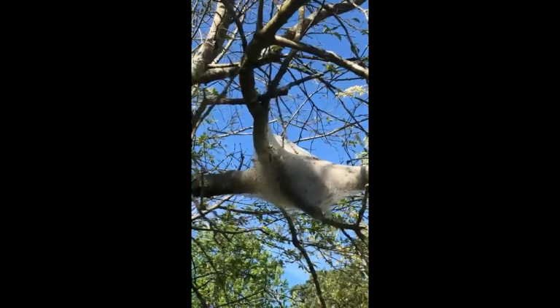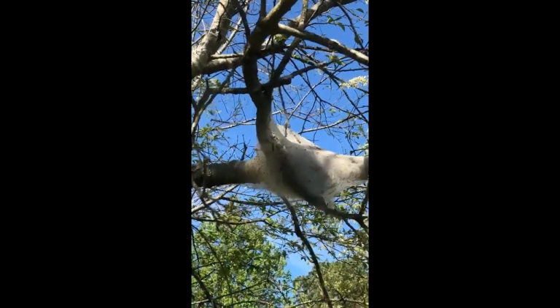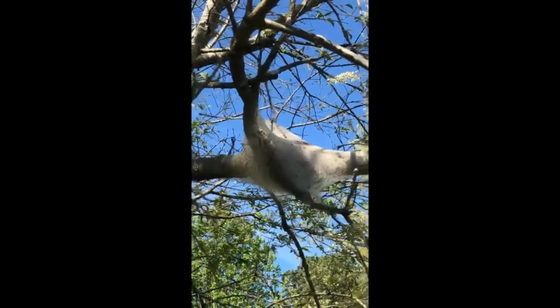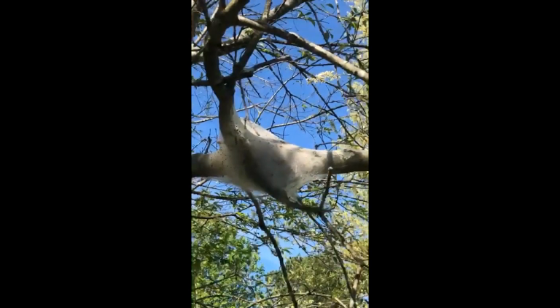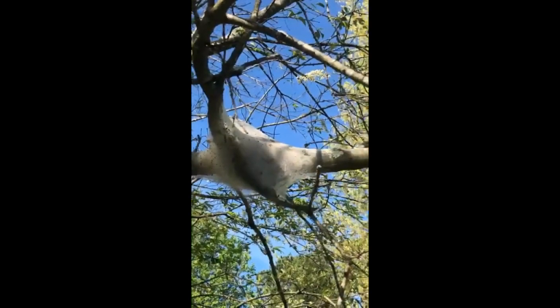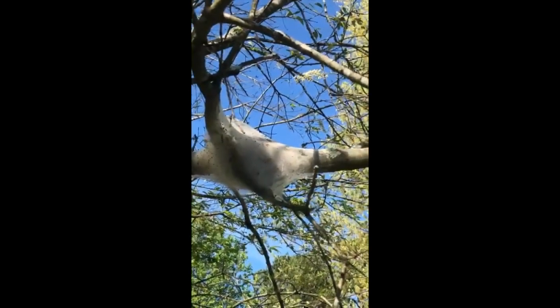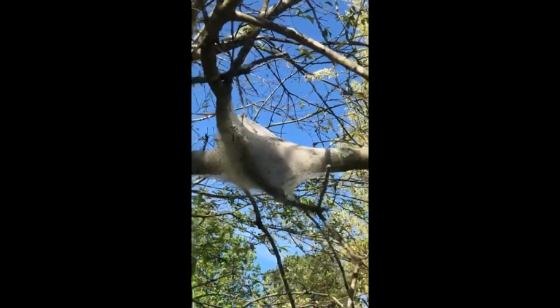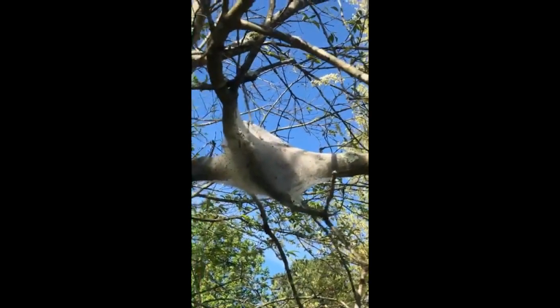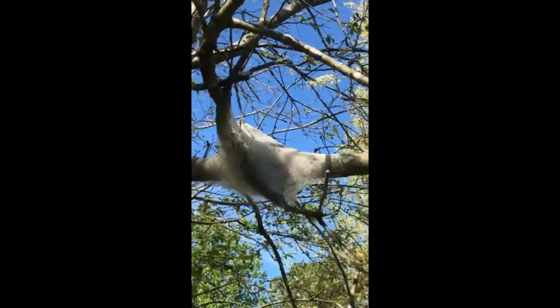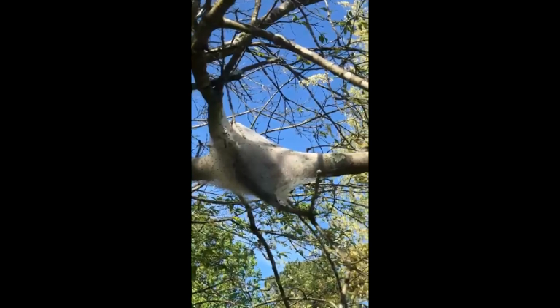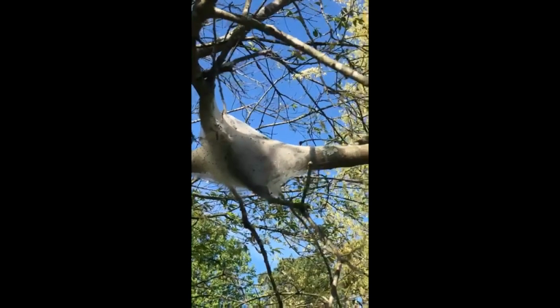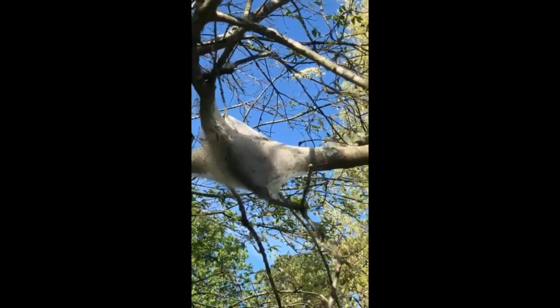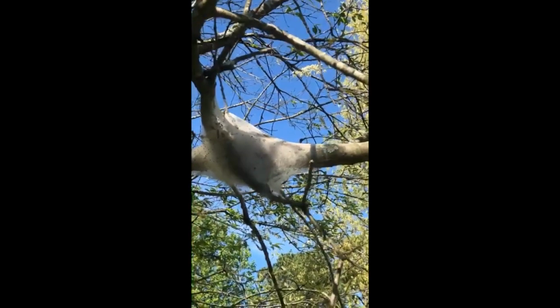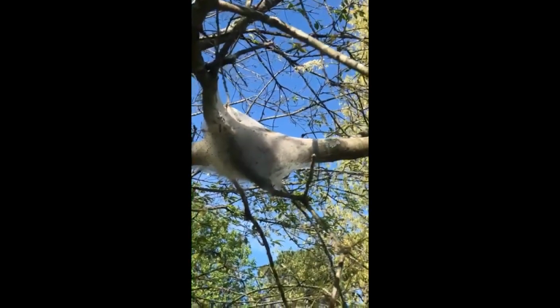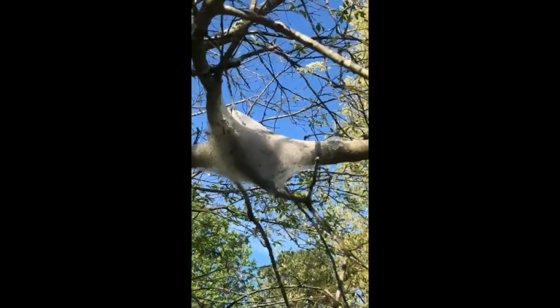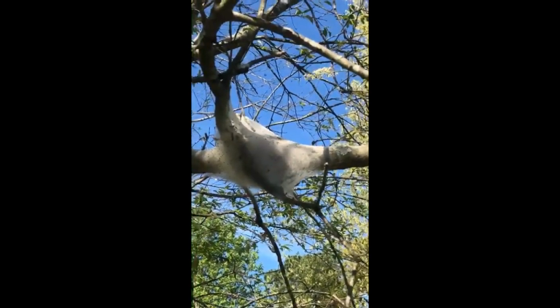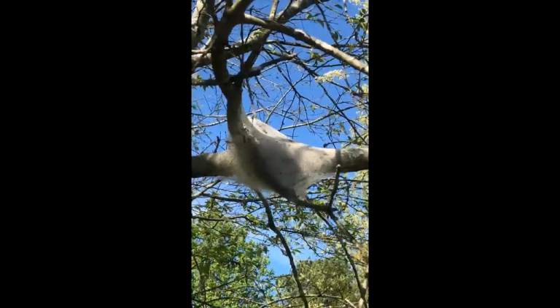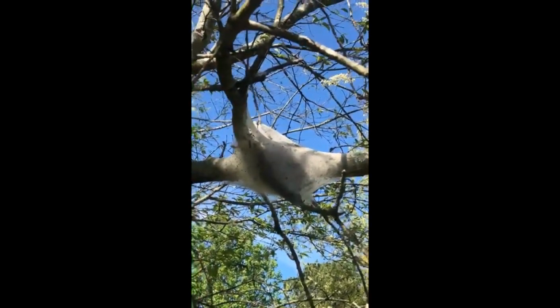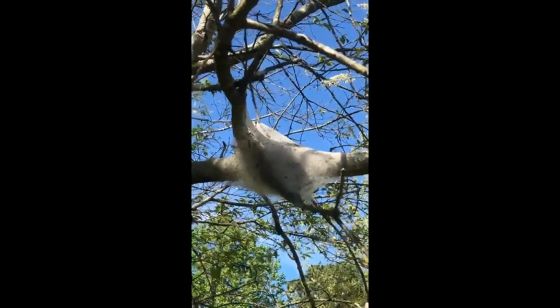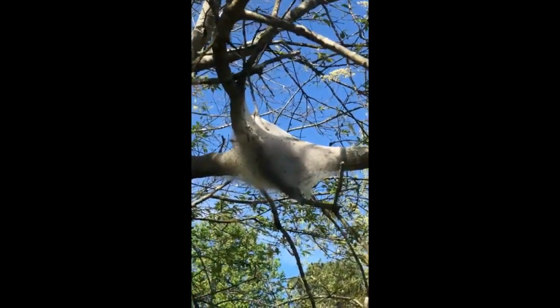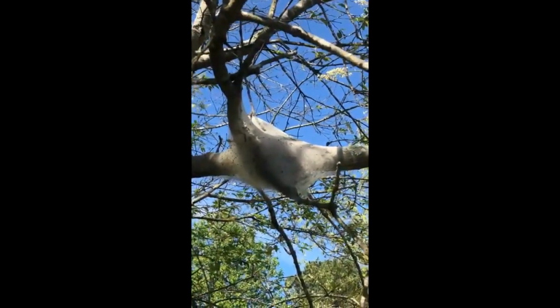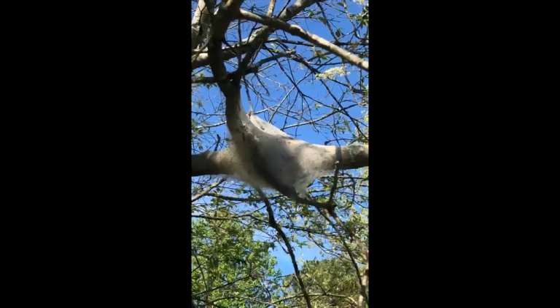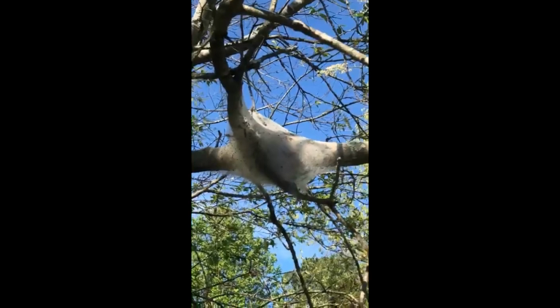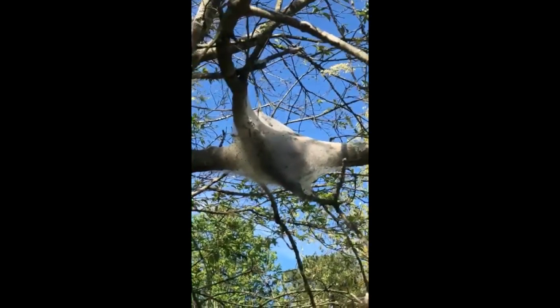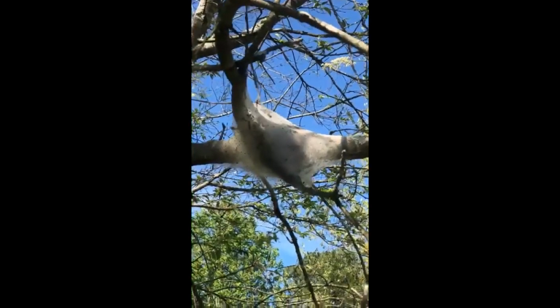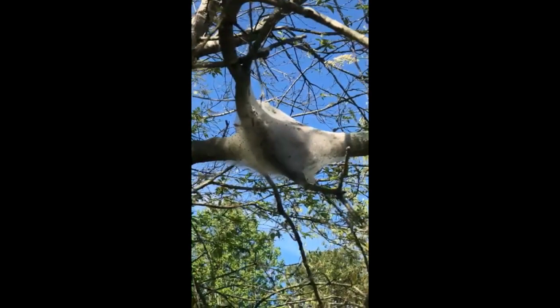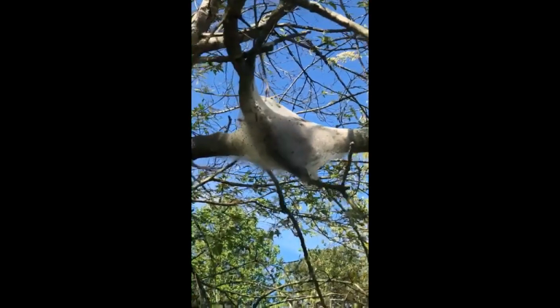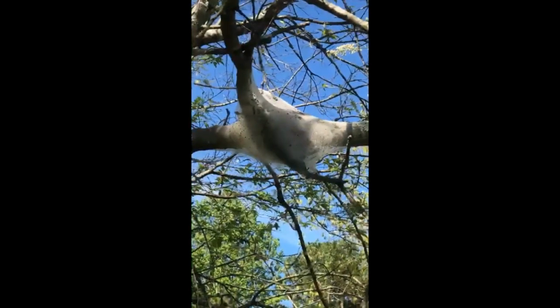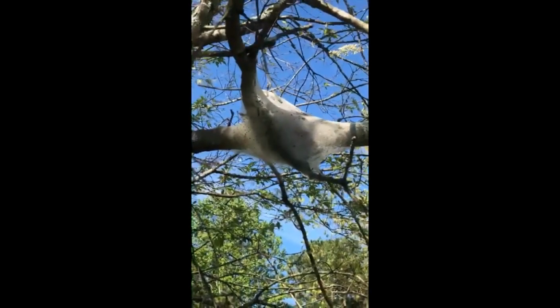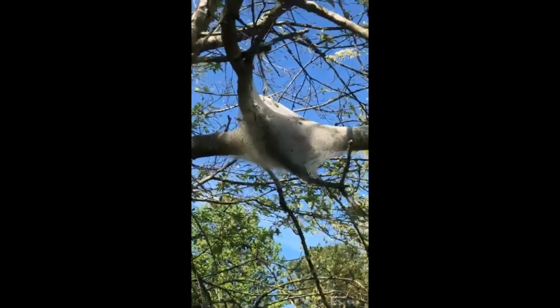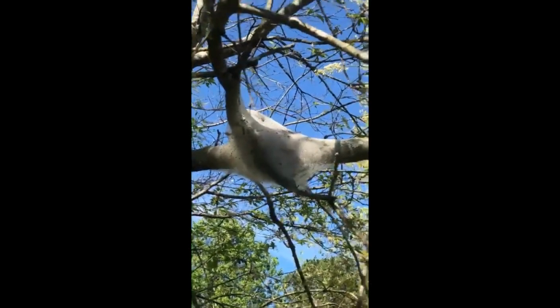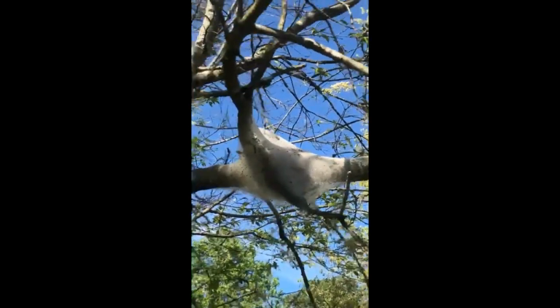They can be kind of destructive and take over the whole tree by defoliating it, but the tree is really good at surviving too. It's just gonna pop out a whole new set of leaves, so no big deal. It'll be okay, but there's even more that I must show you.